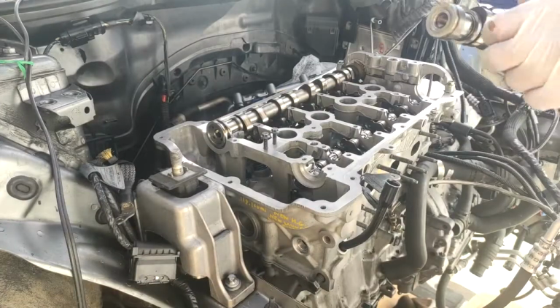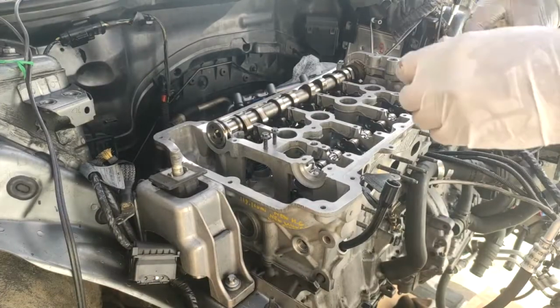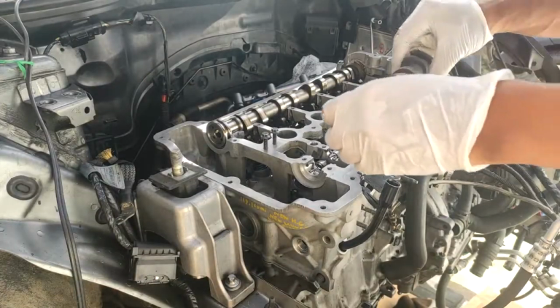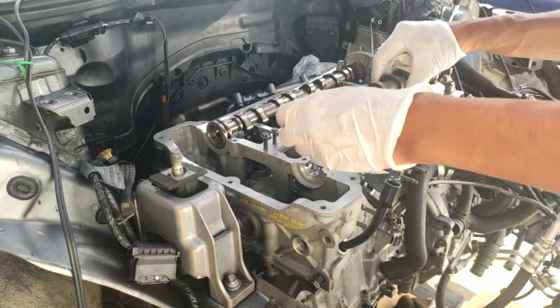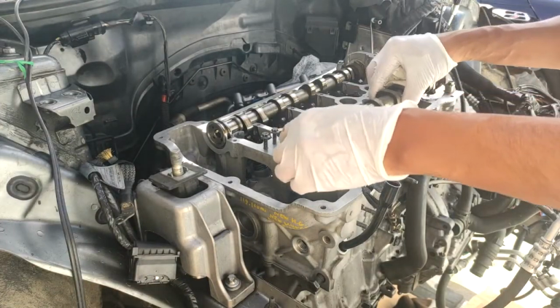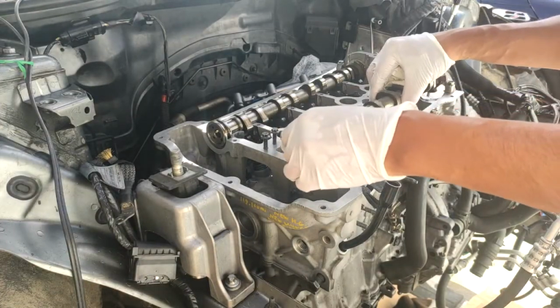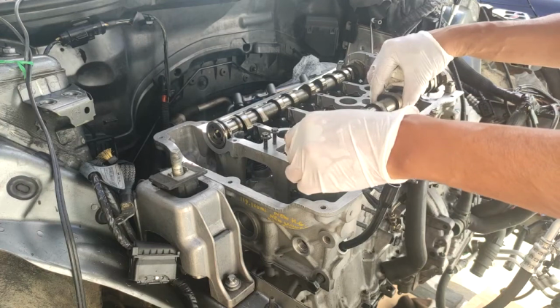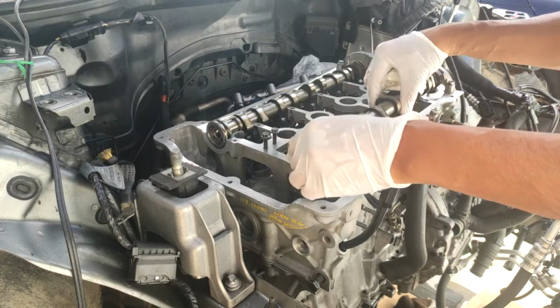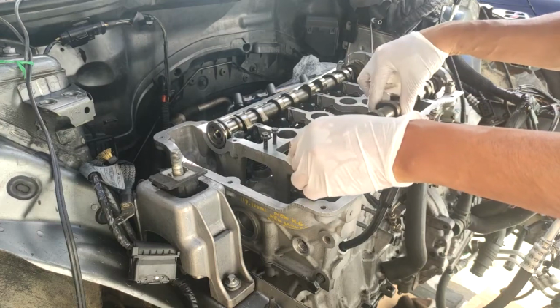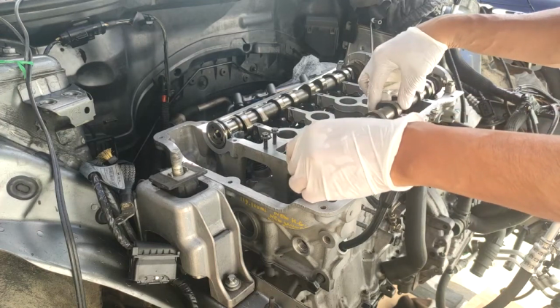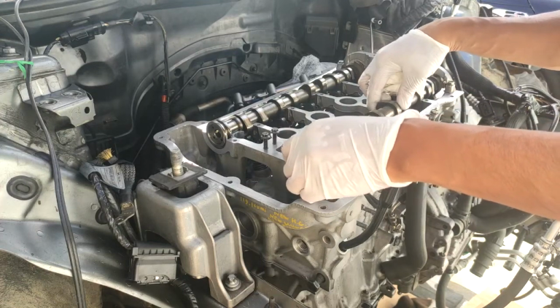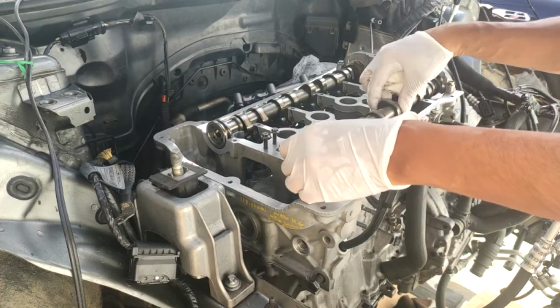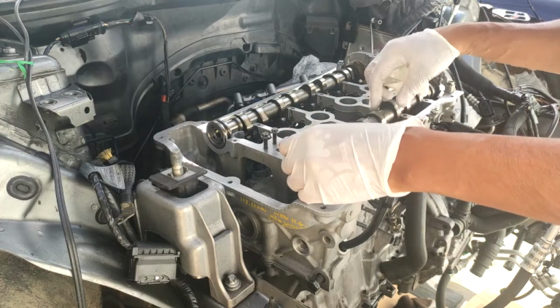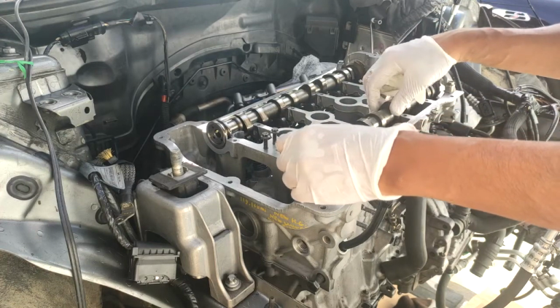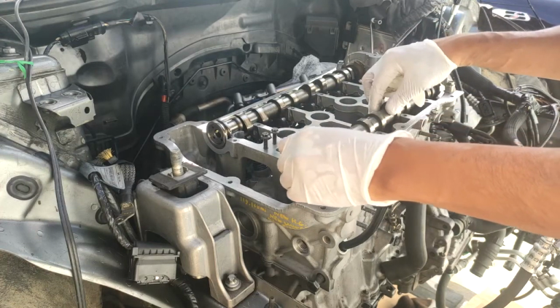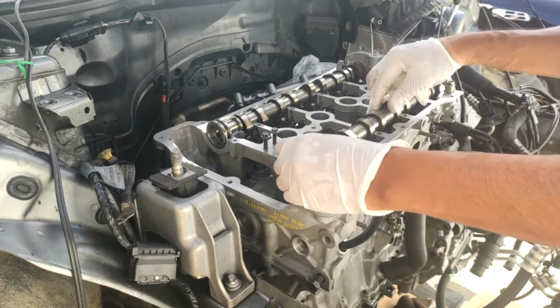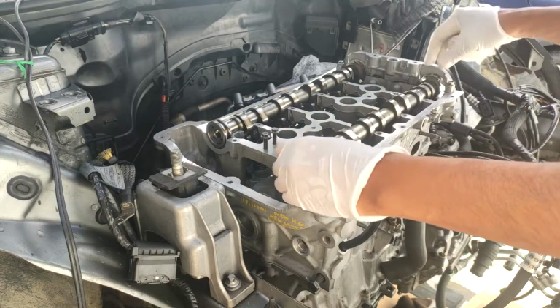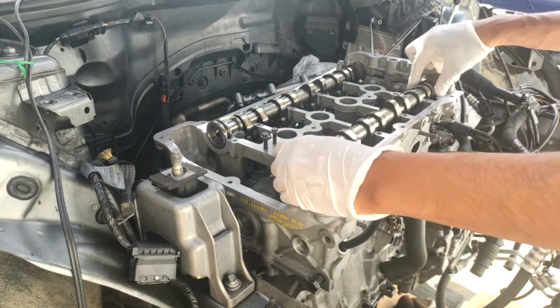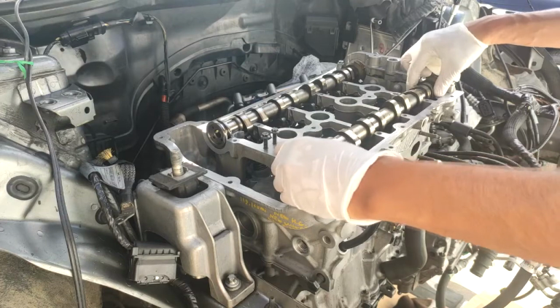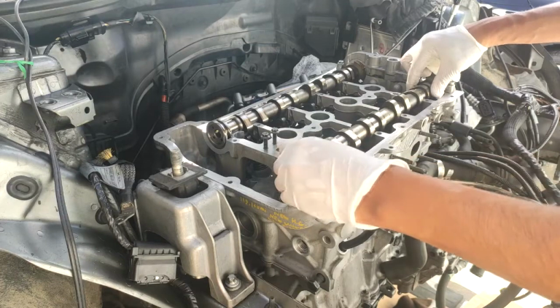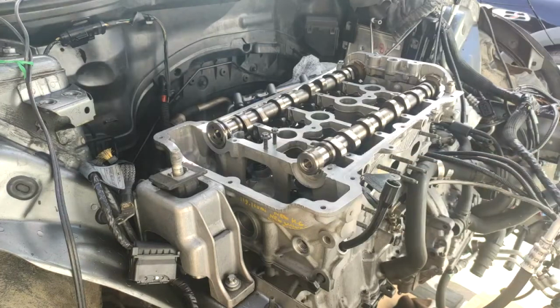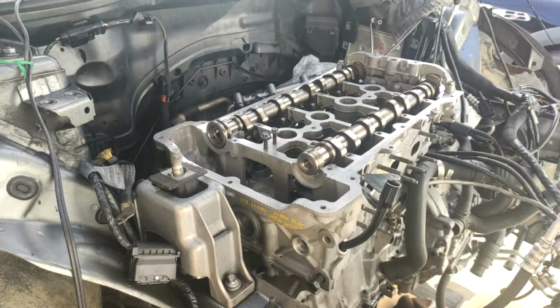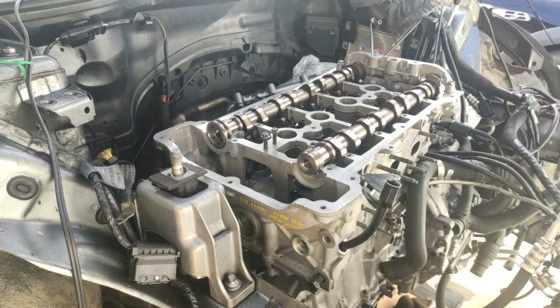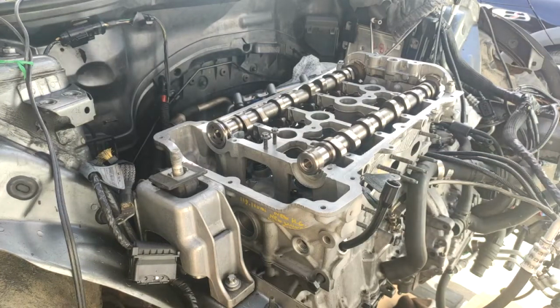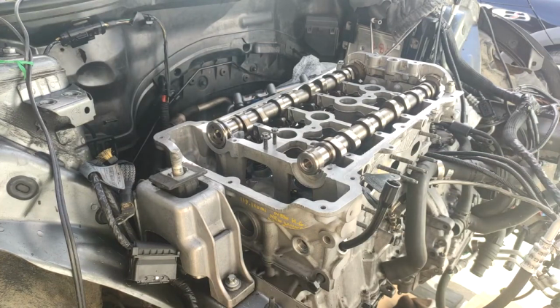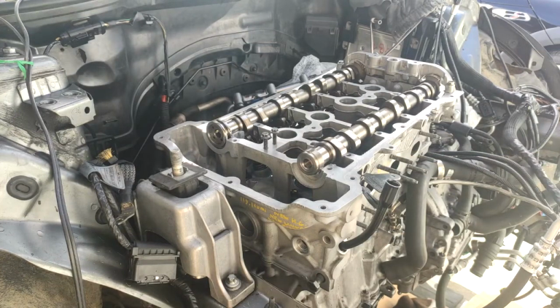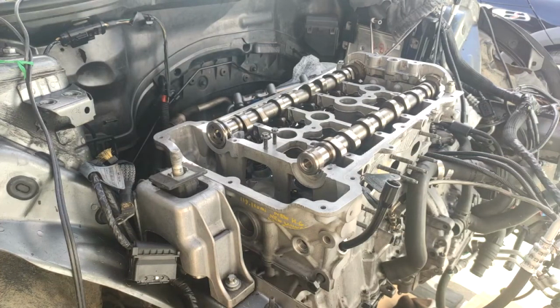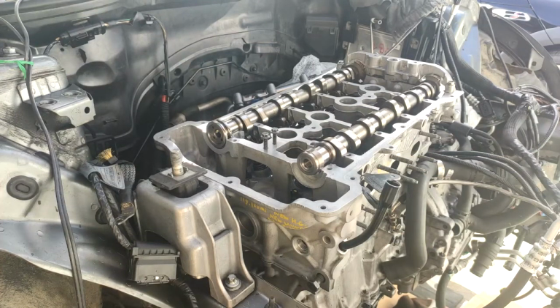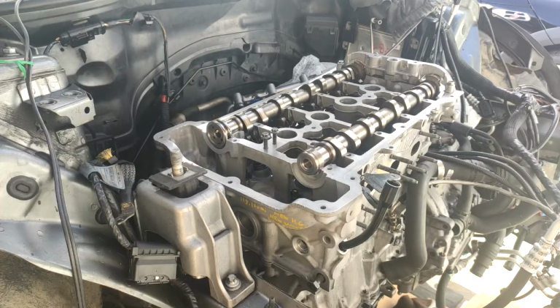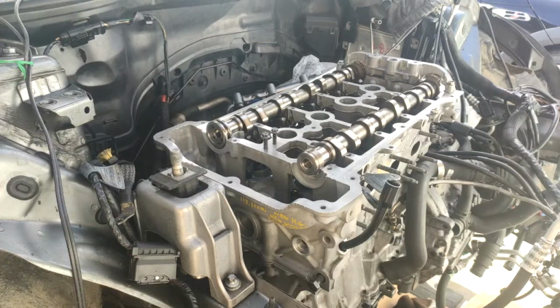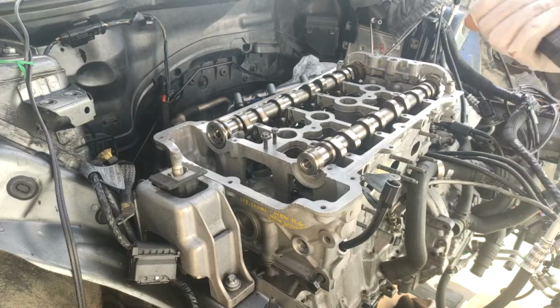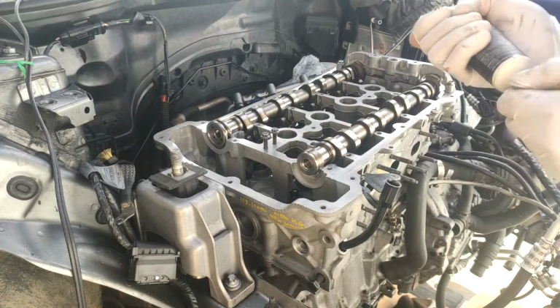Exhaust camshaft. Next, let's go ahead and apply some engine assembly lube.